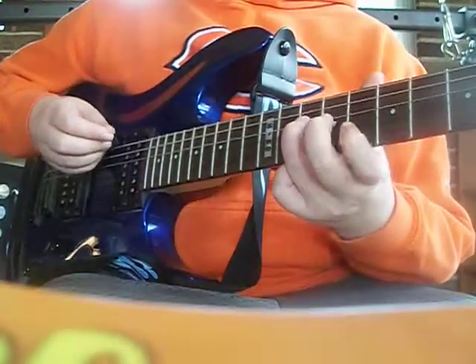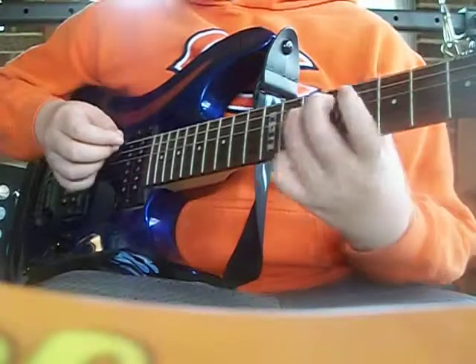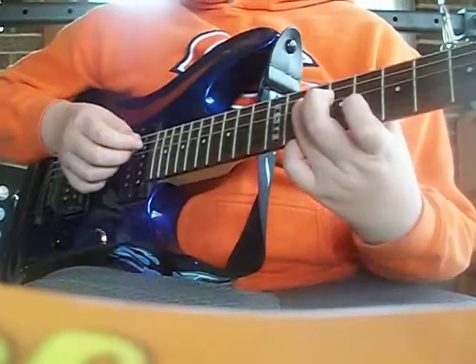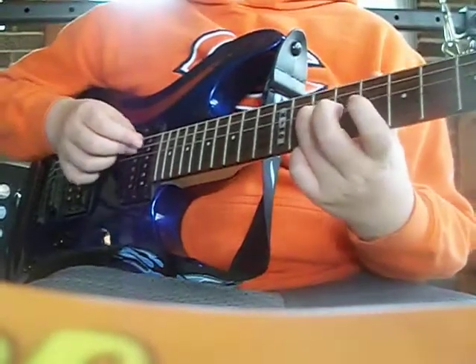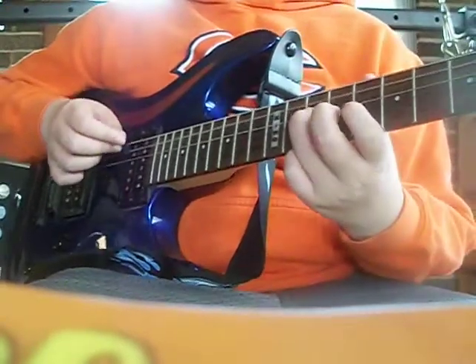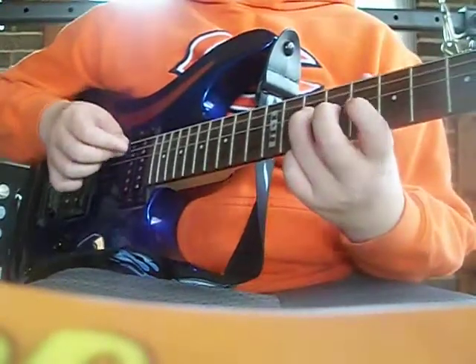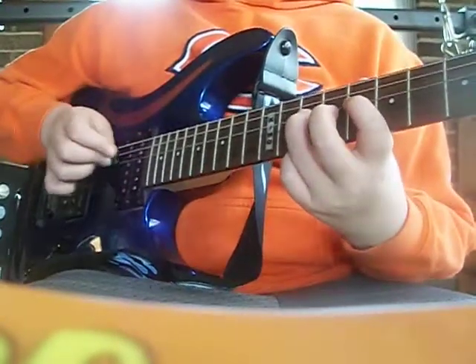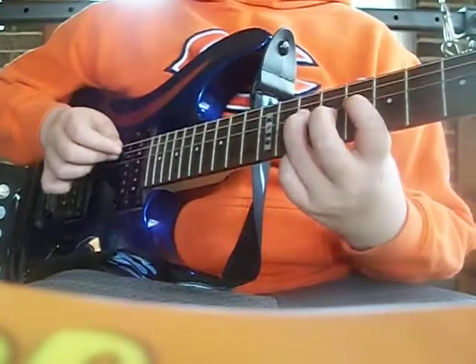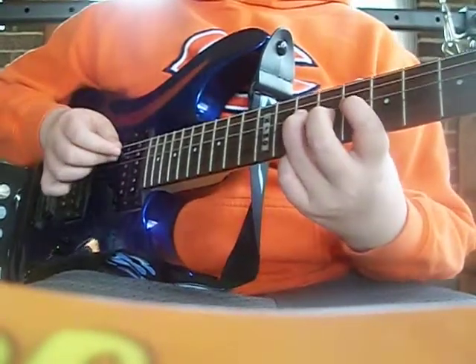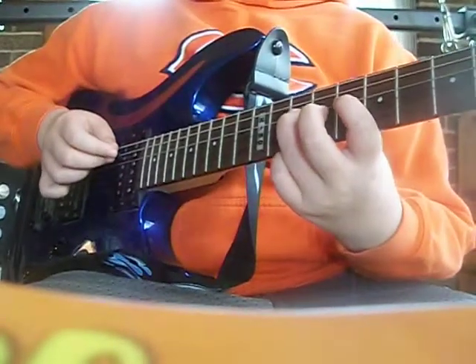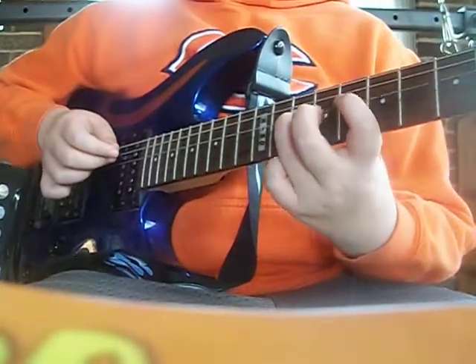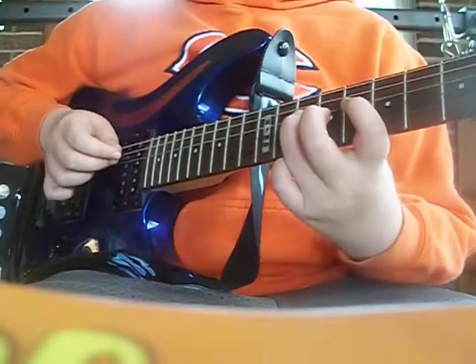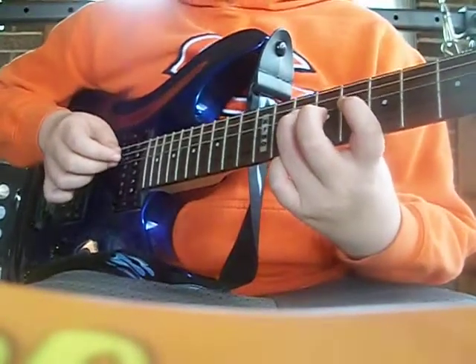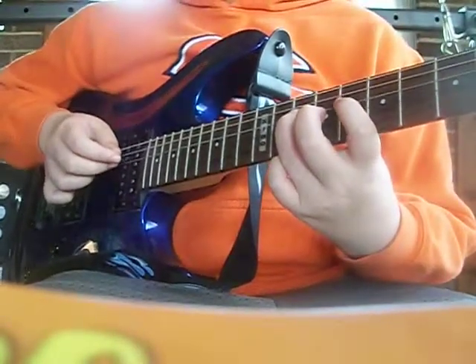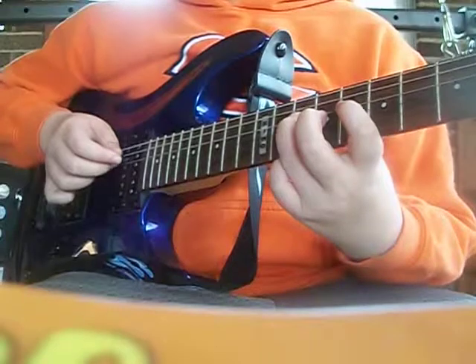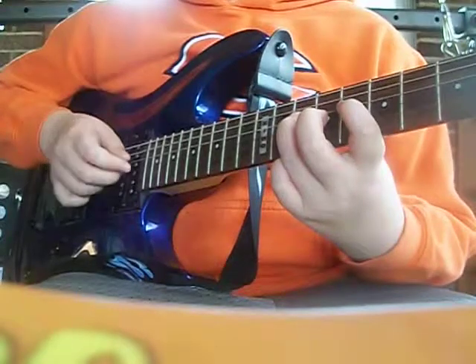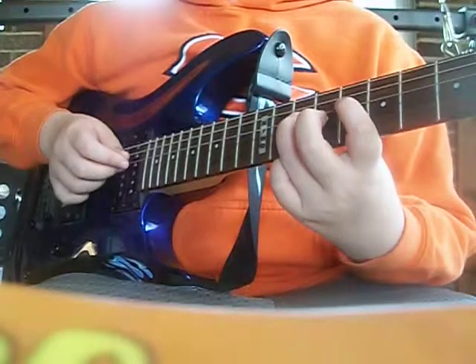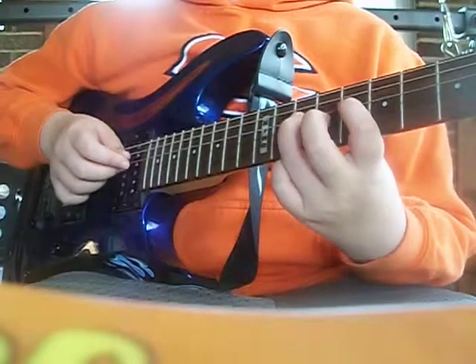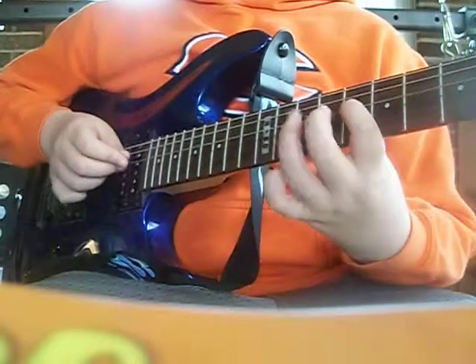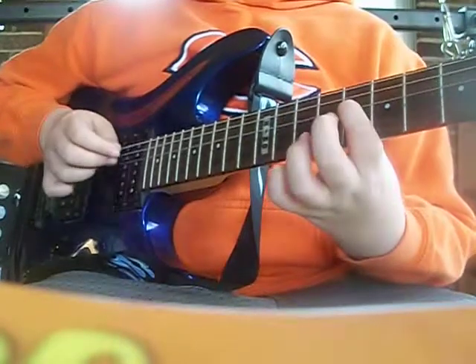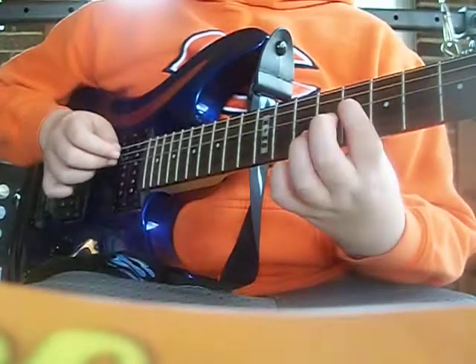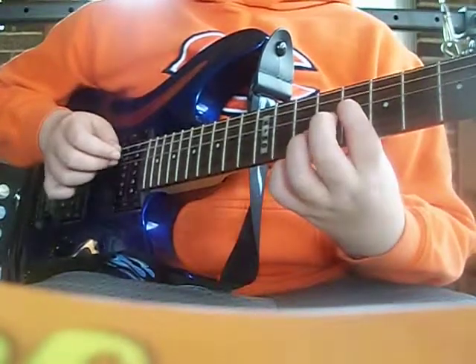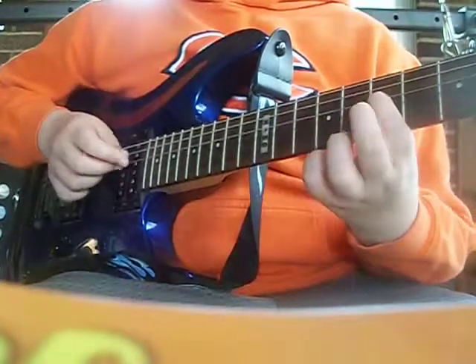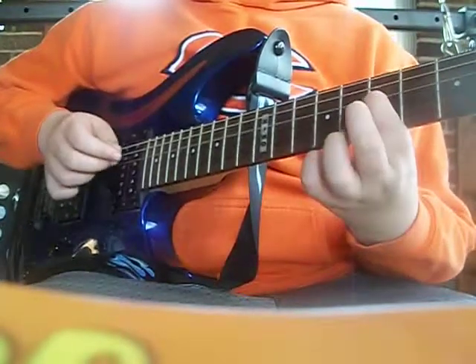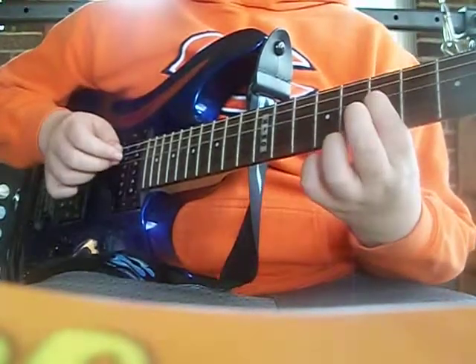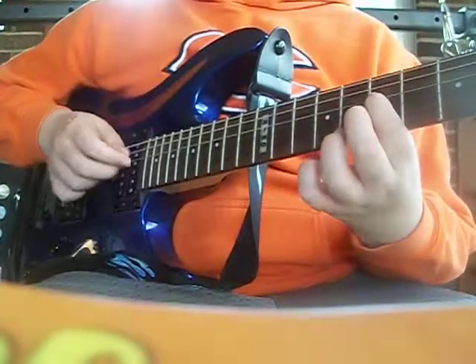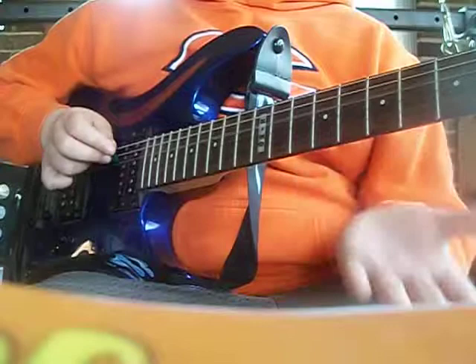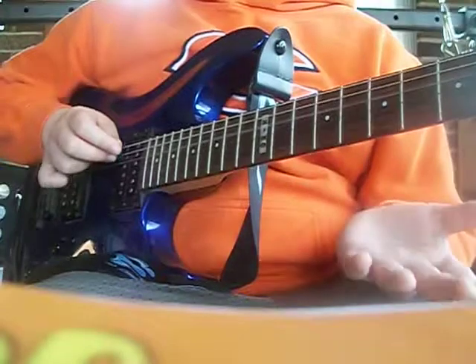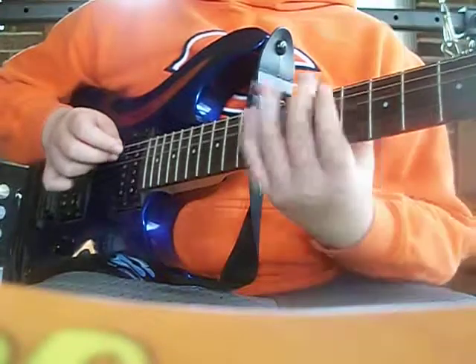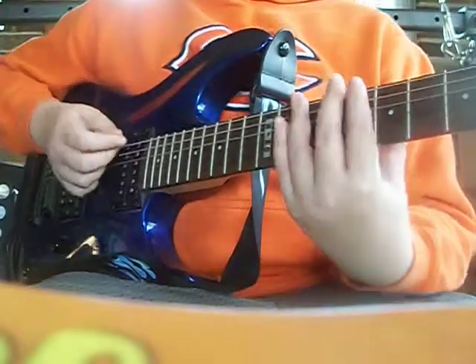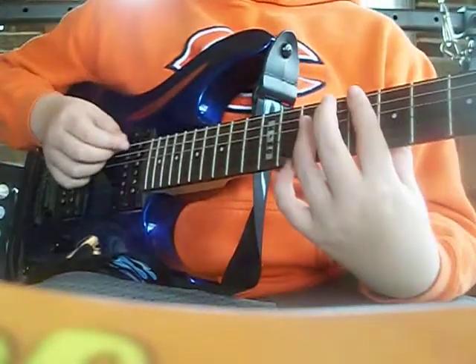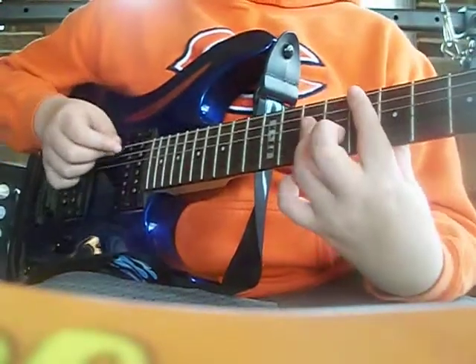Then it's going to be an open A, and the 10th fret of the D, then the 8th, 7th, and open.